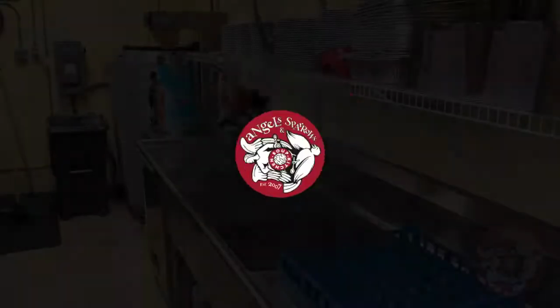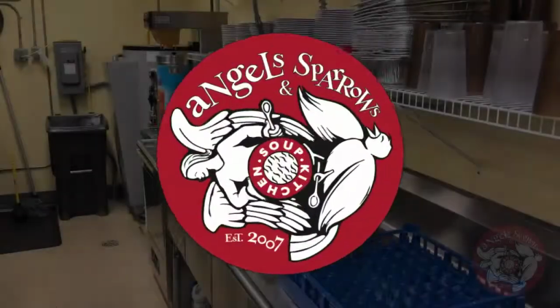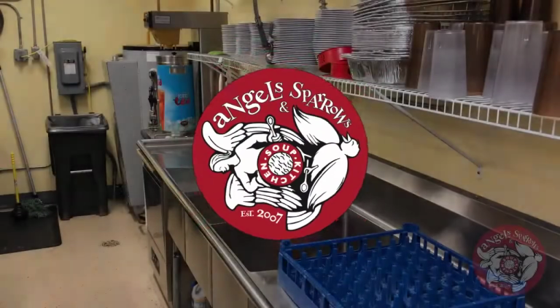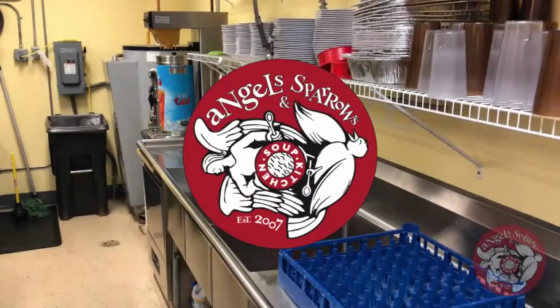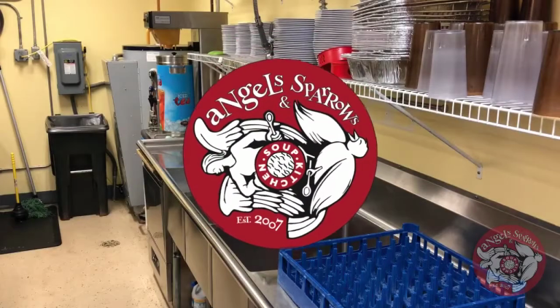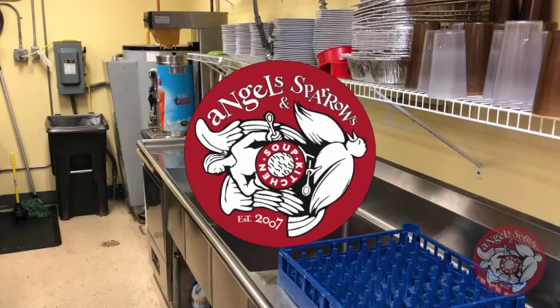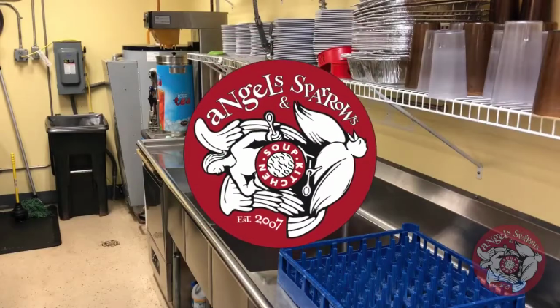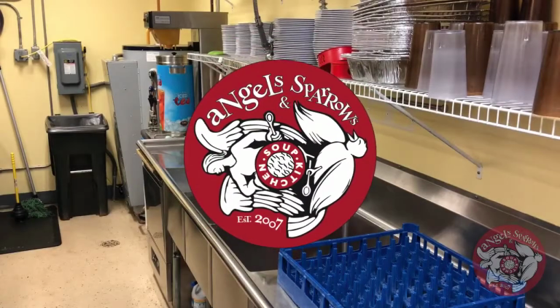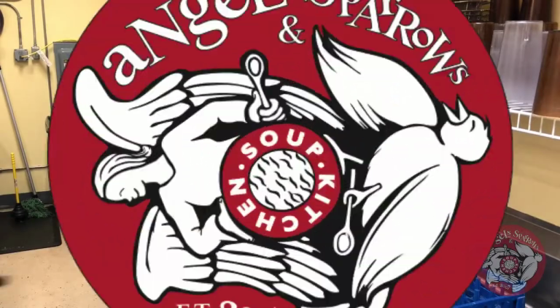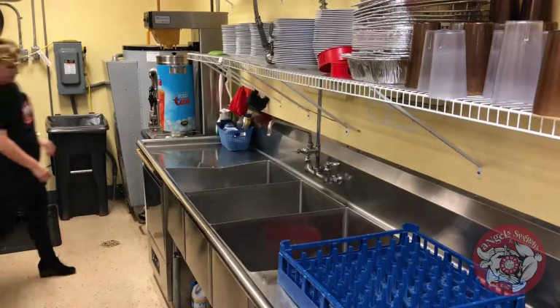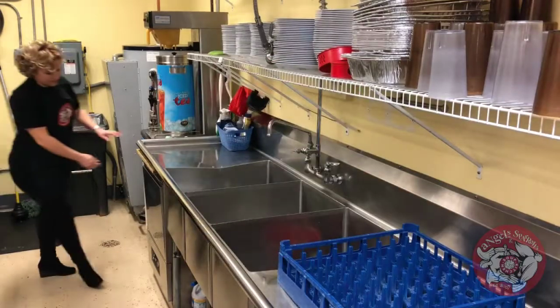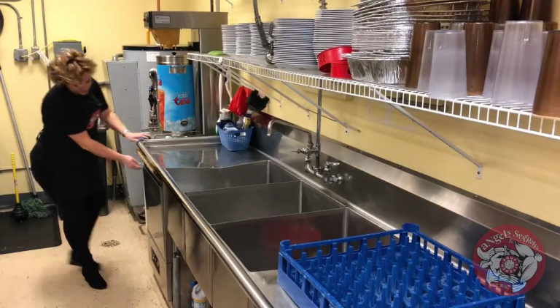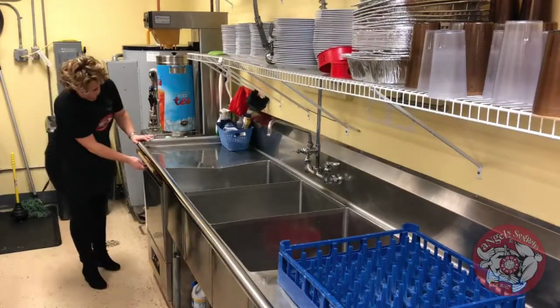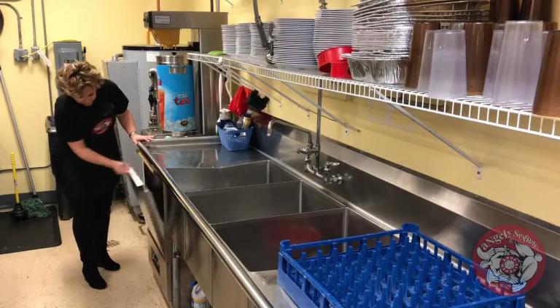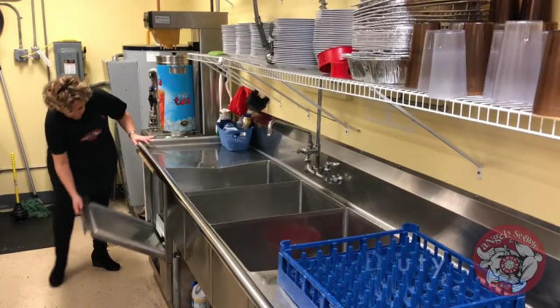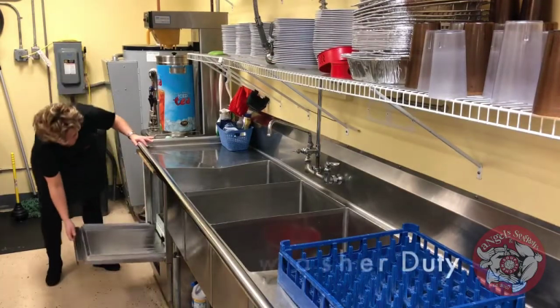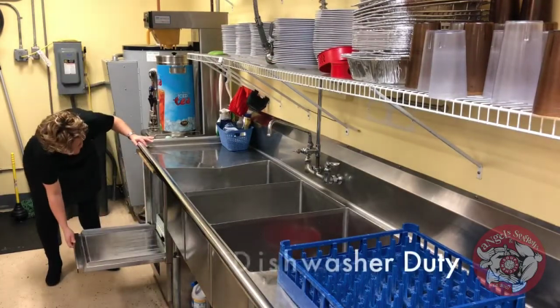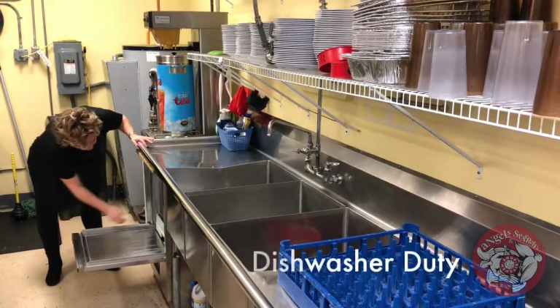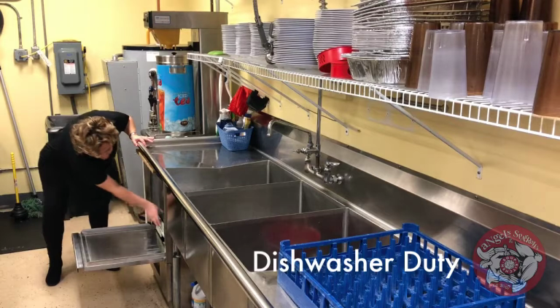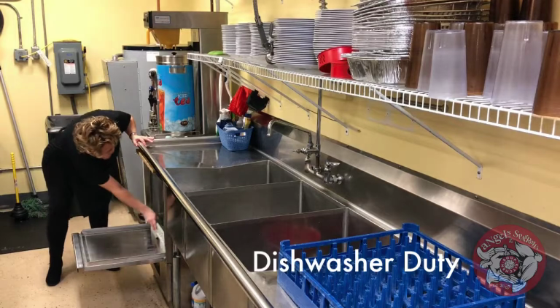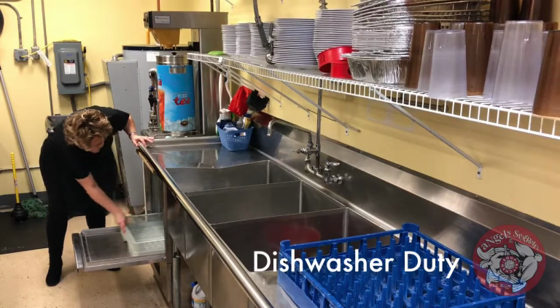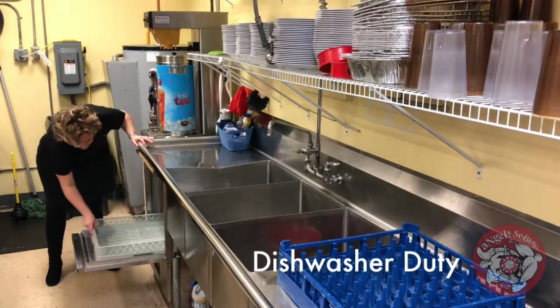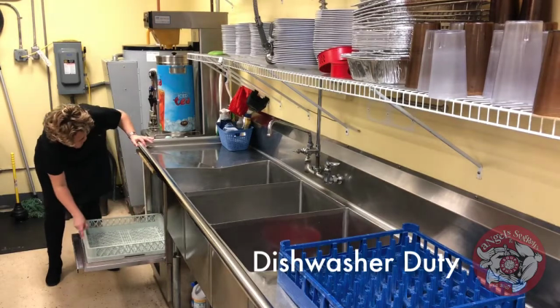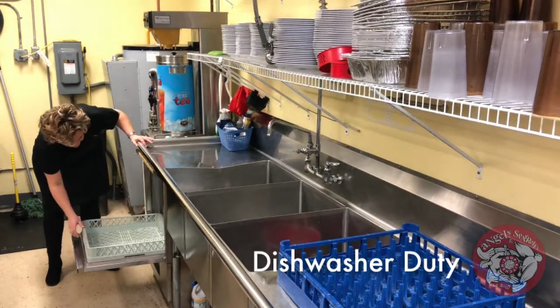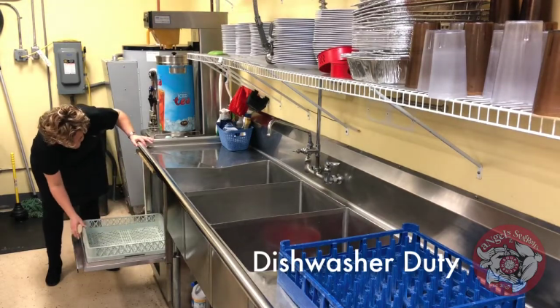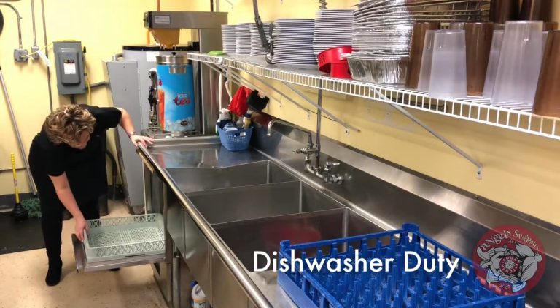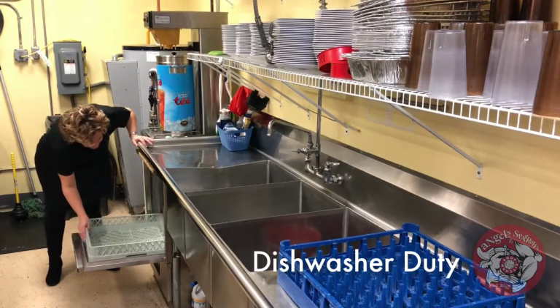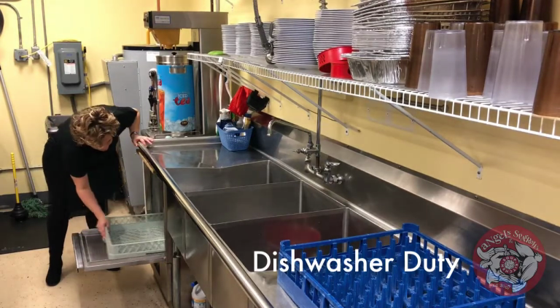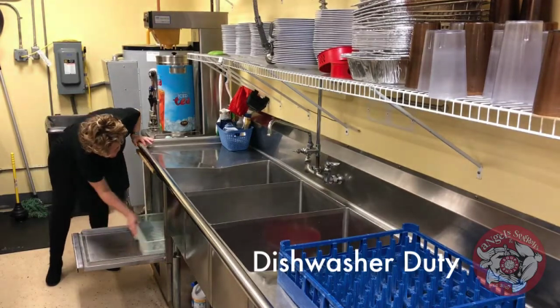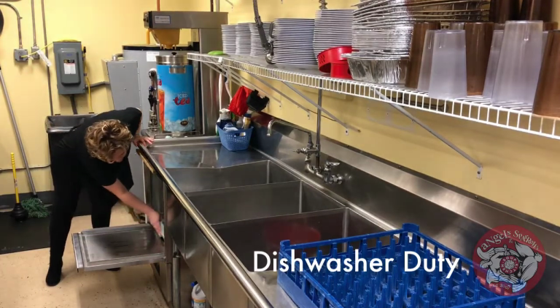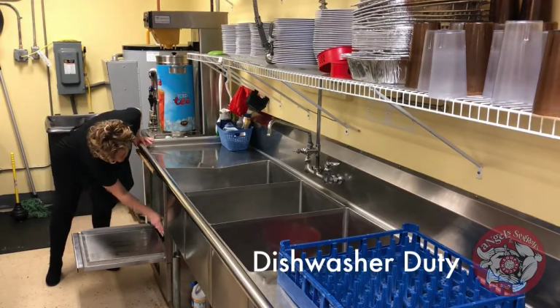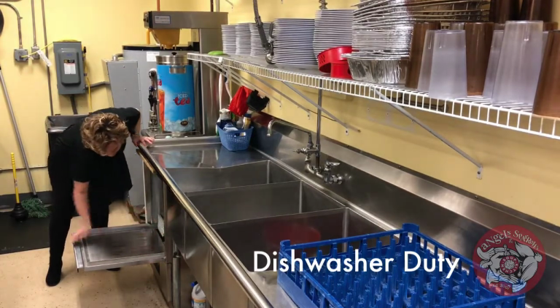Julie is going to demonstrate the dishwashing position. This is probably the toughest one in the kitchen because it's fairly non-stop, but it is very much appreciated by everyone.